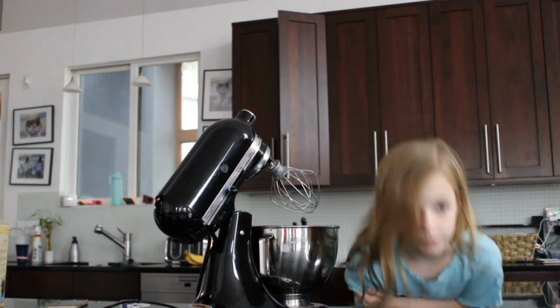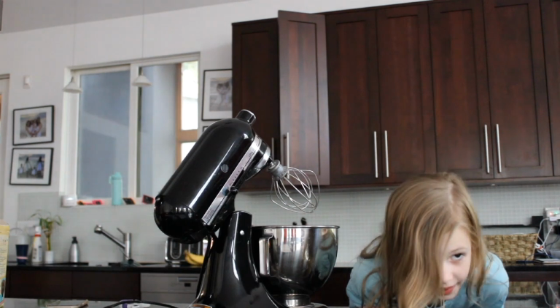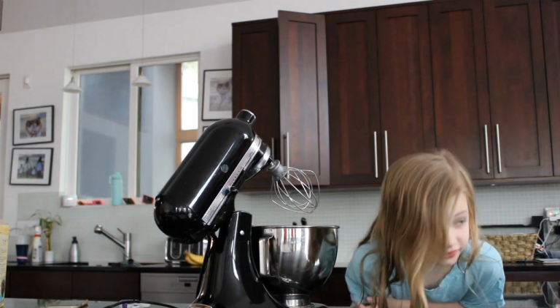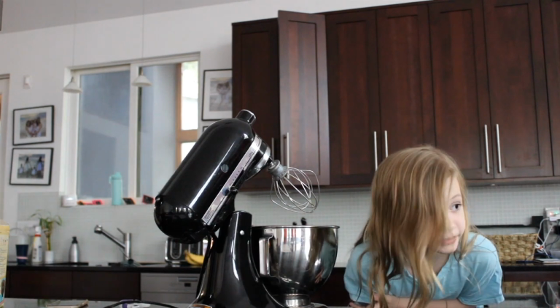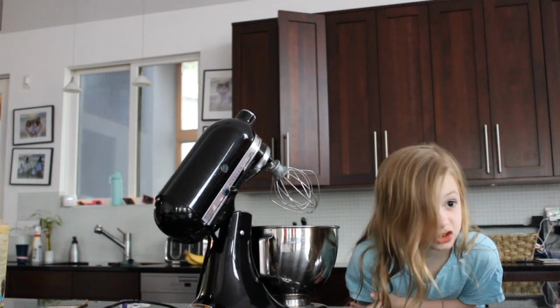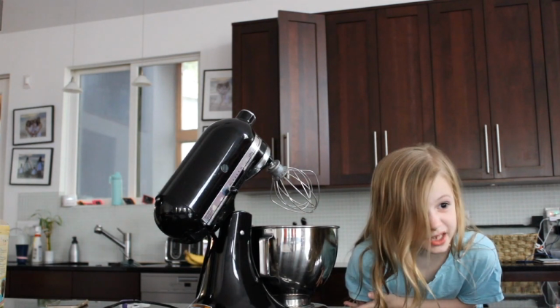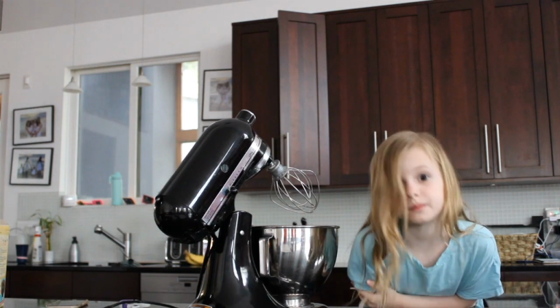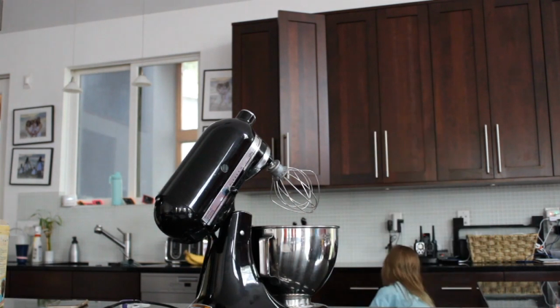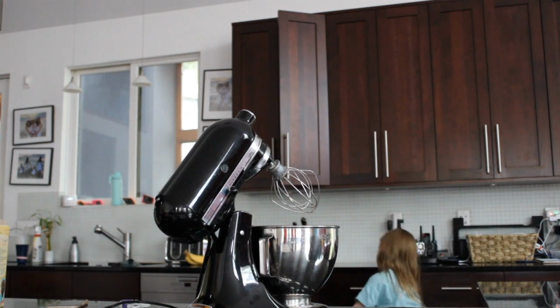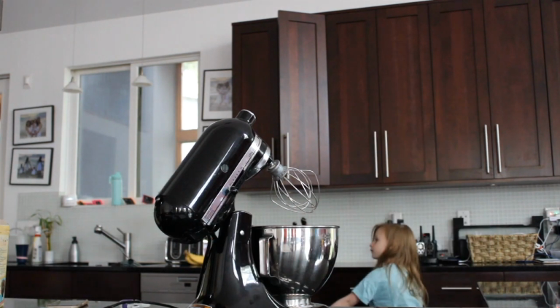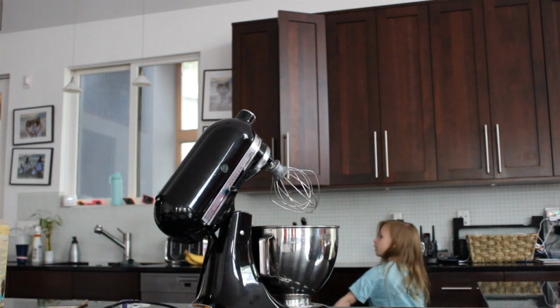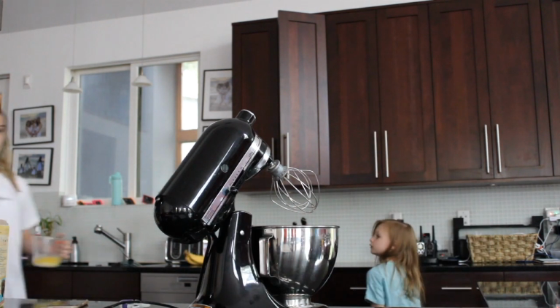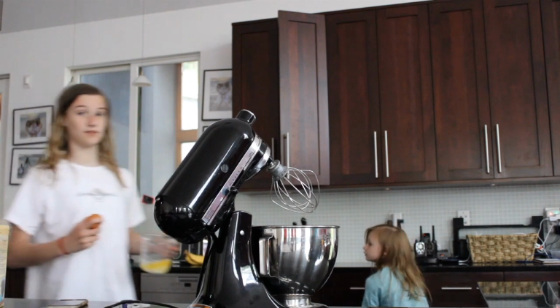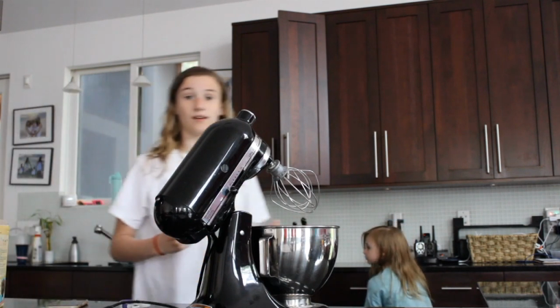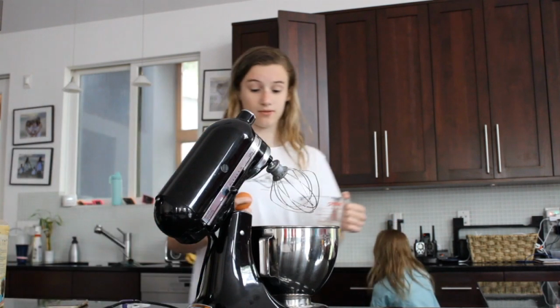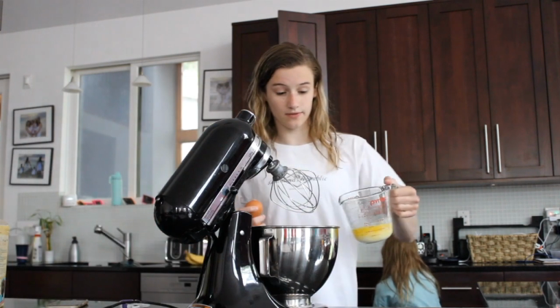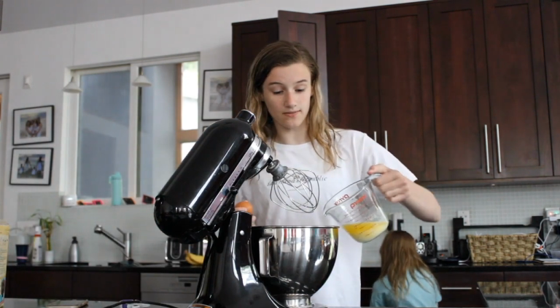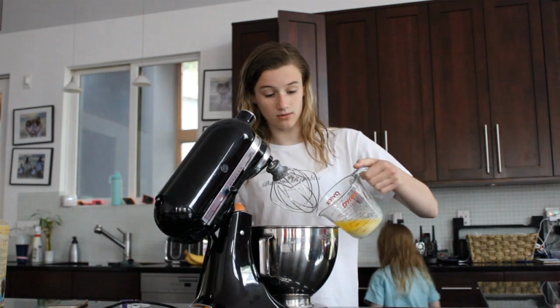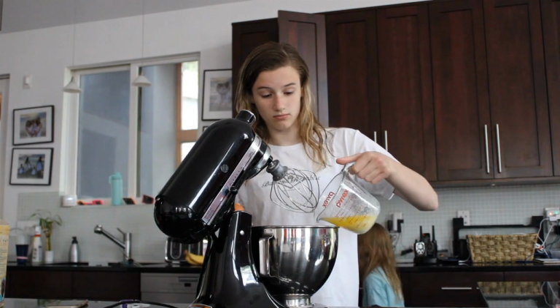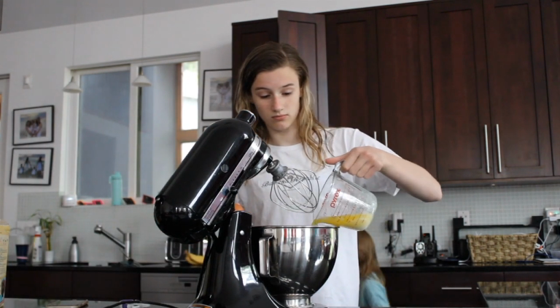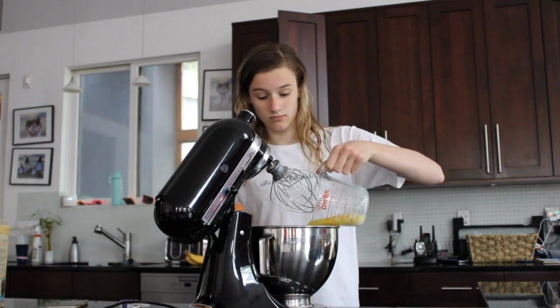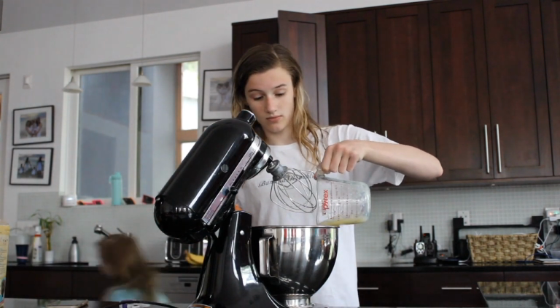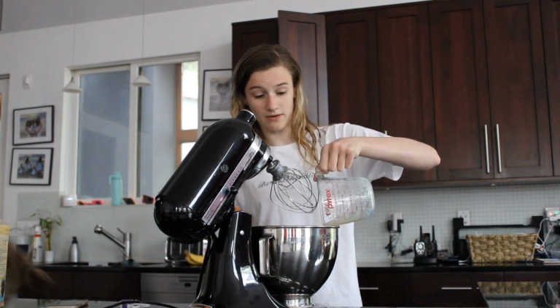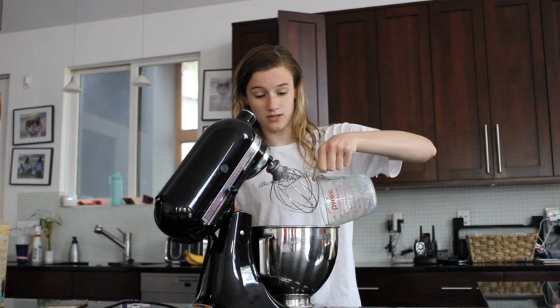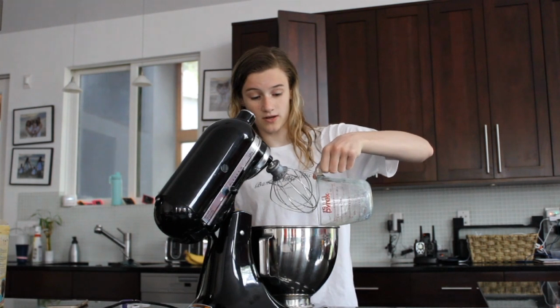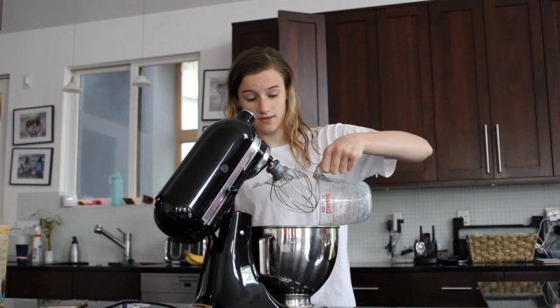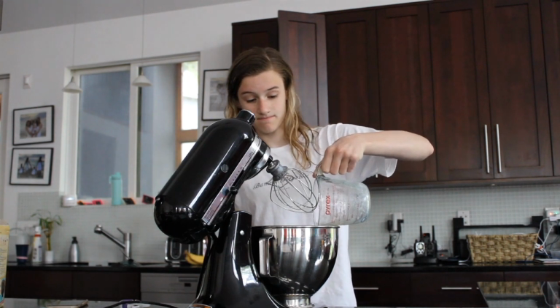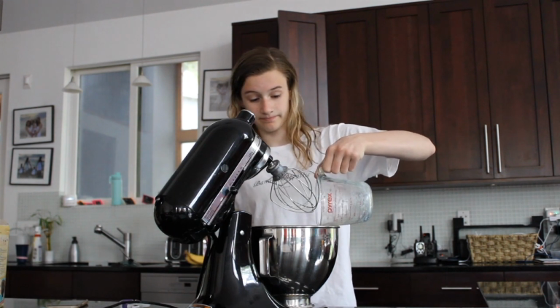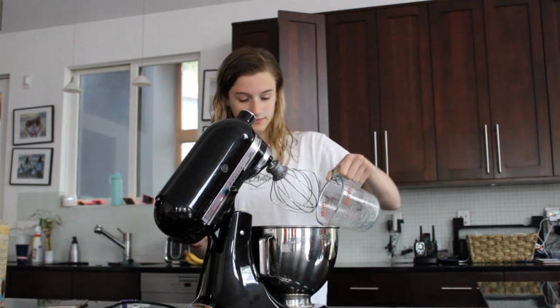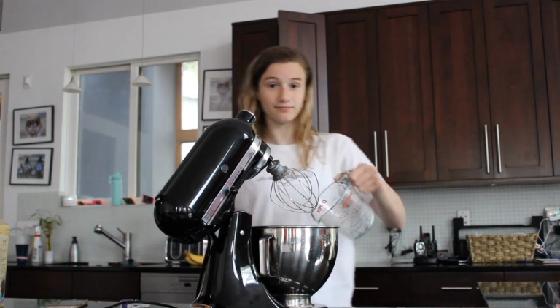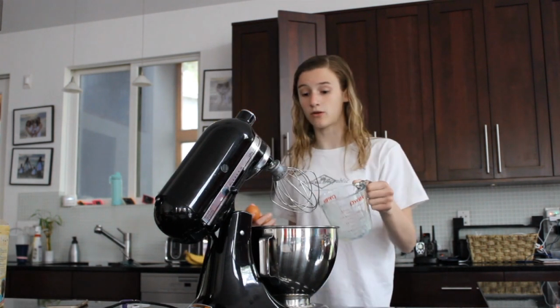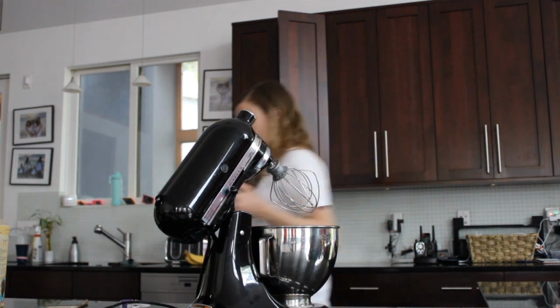At my school we speak Spanish. Yeah, with the coronavirus situation — we've been in quarantine for like seven weeks. I miss my friends. Do you miss your friends, Ami? Yeah, I do. I'm going to go crack the eggs.